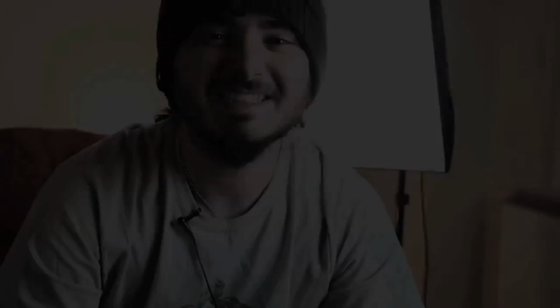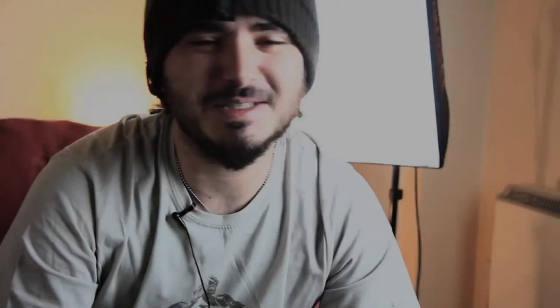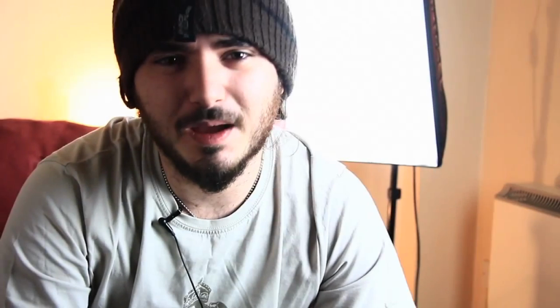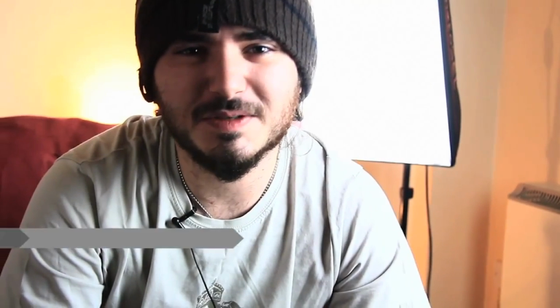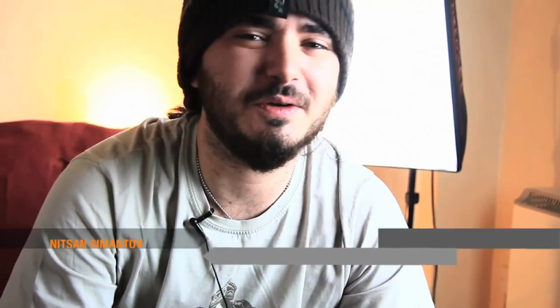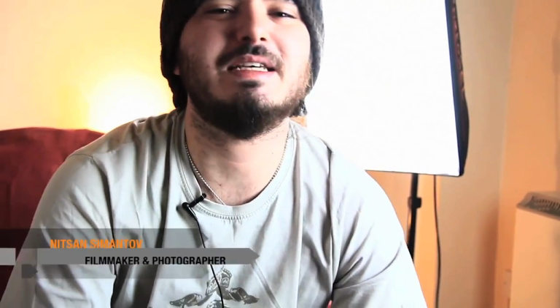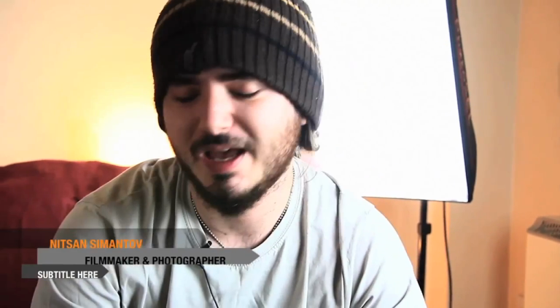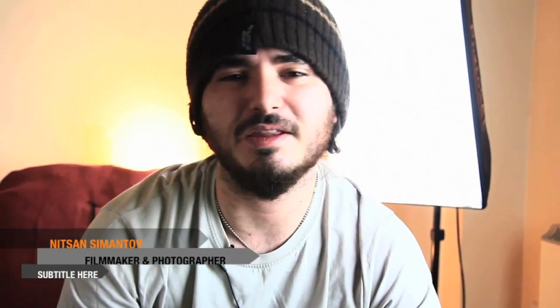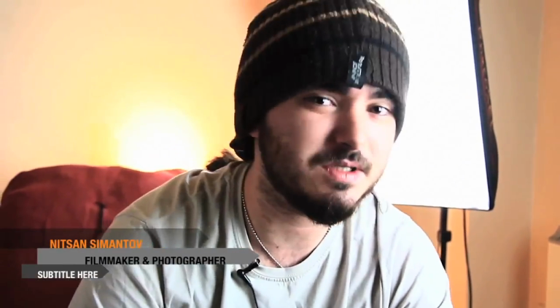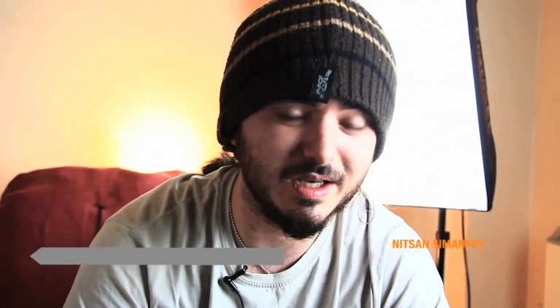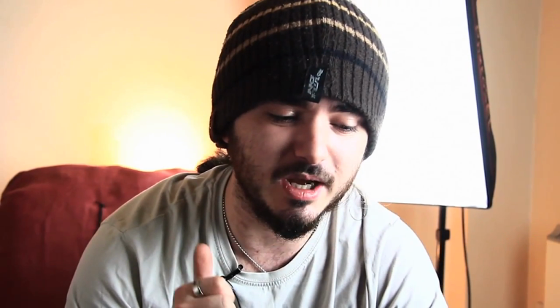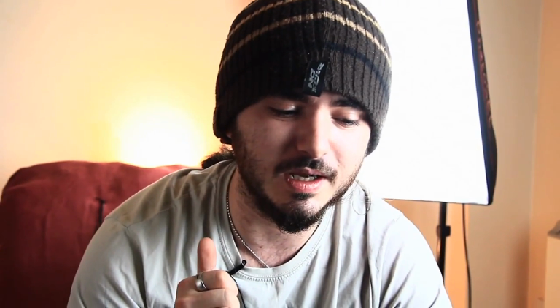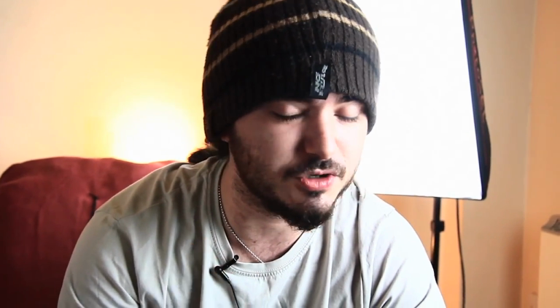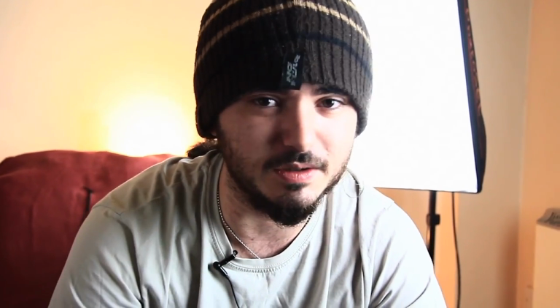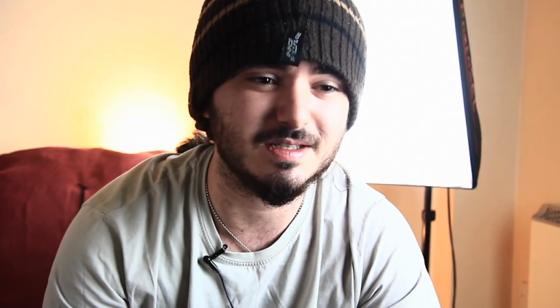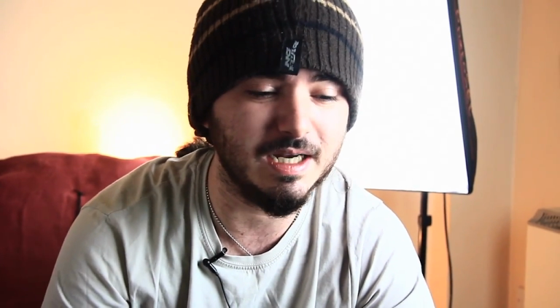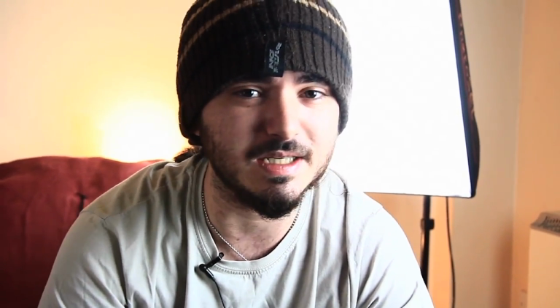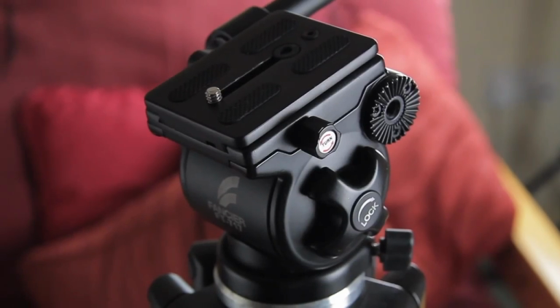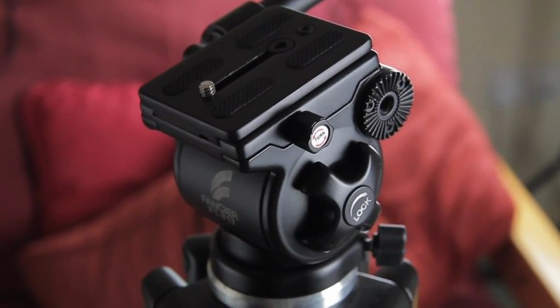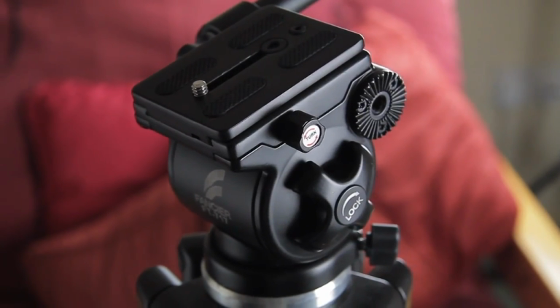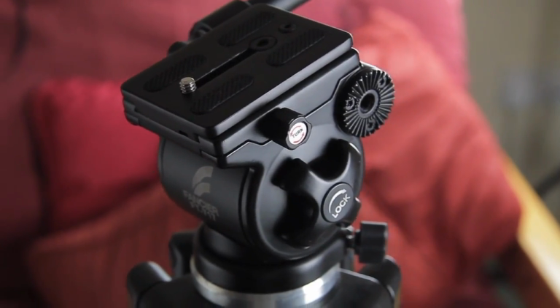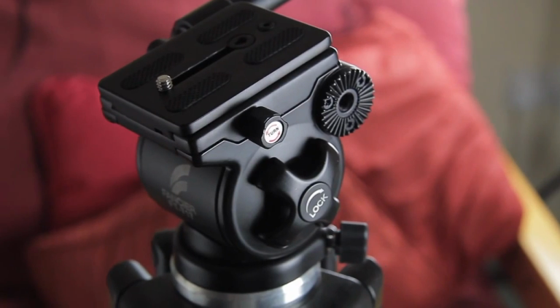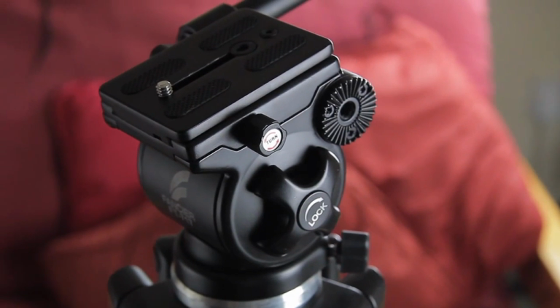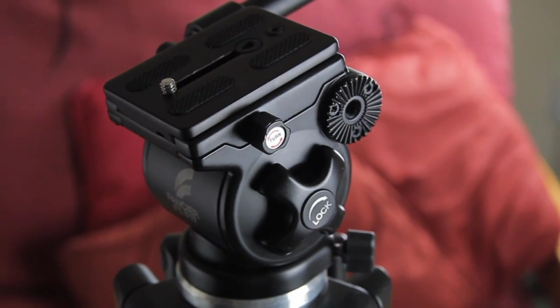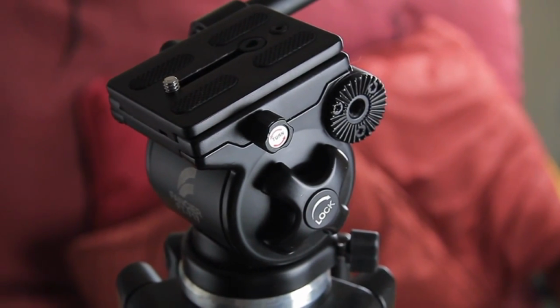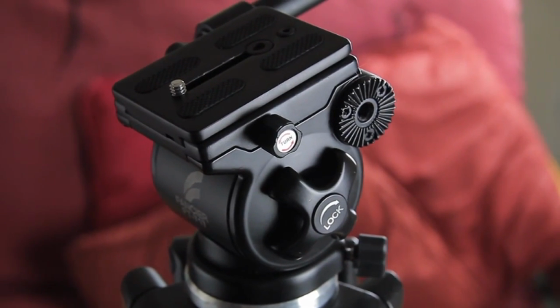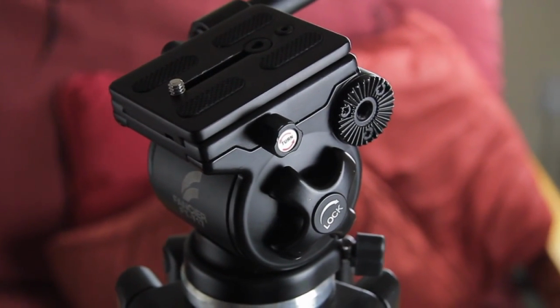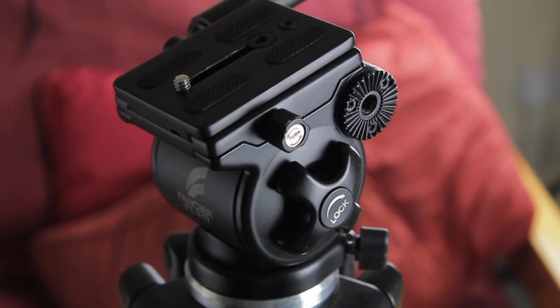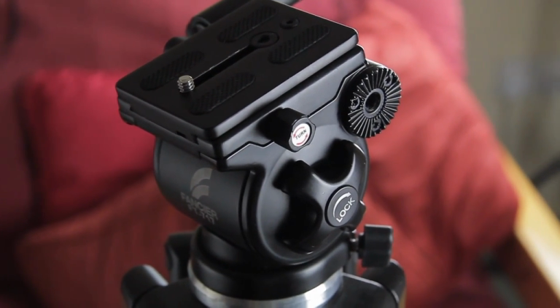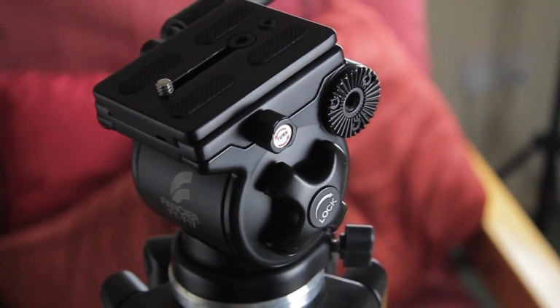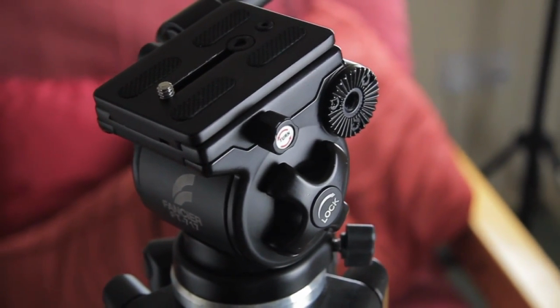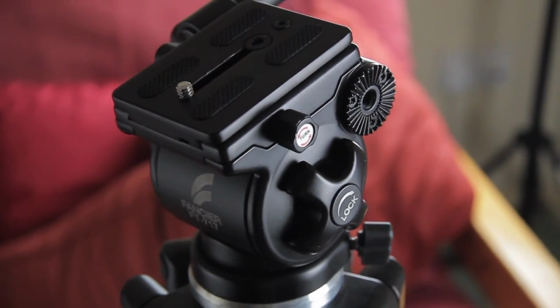Hi guys, welcome to my new show. I'm Netsan and in this first episode we're going to talk about my tripod that I use. It's highly recommended by me, and I think Cheesy Cam recommended it along with a few other people.